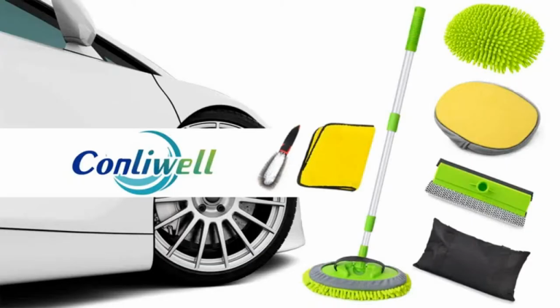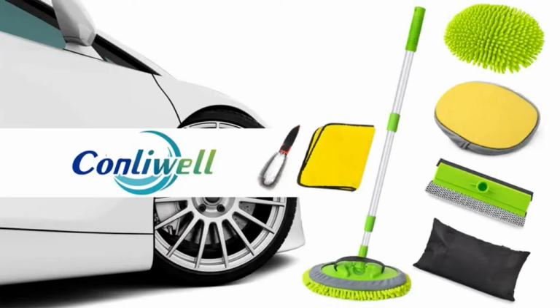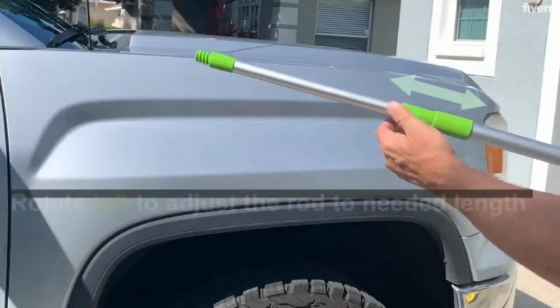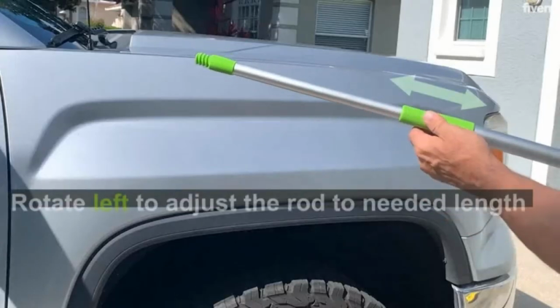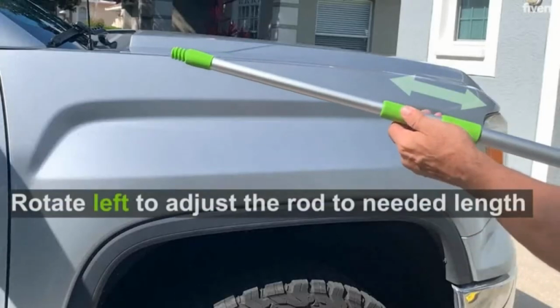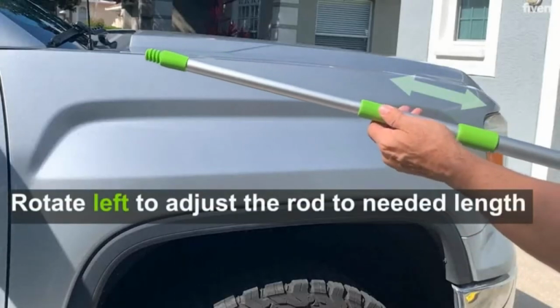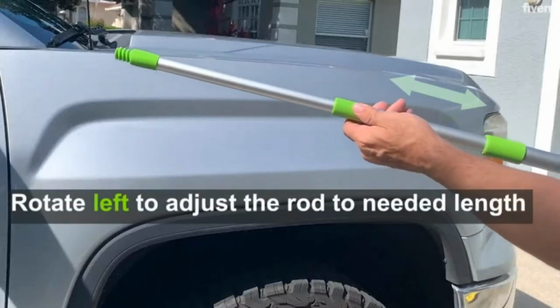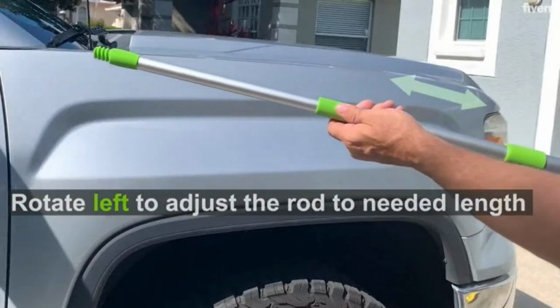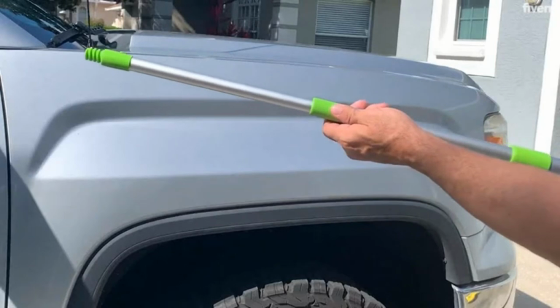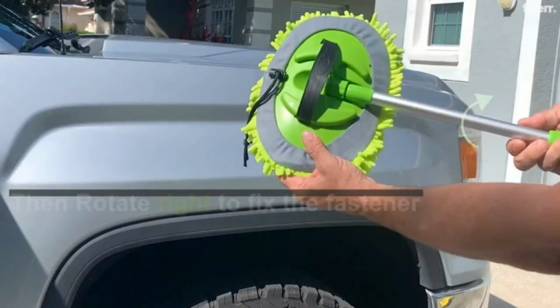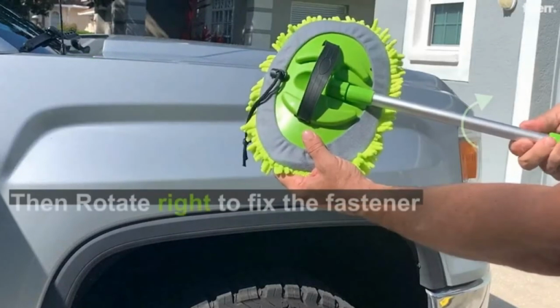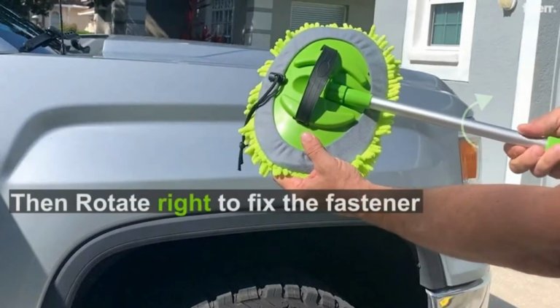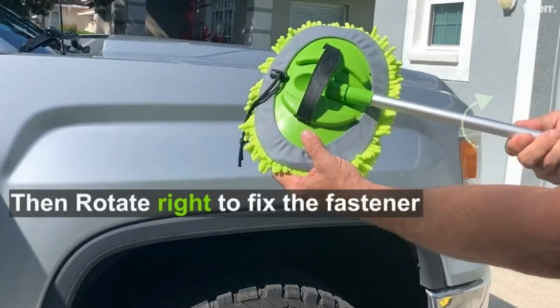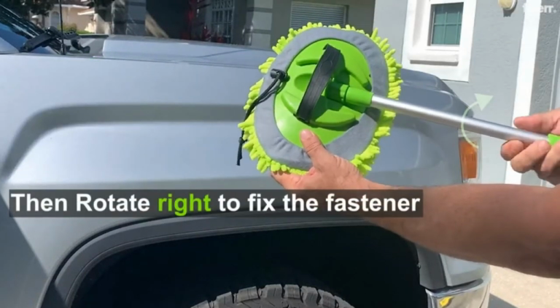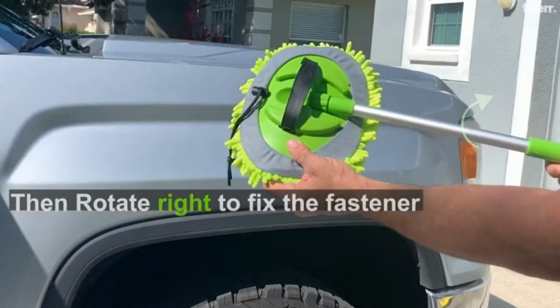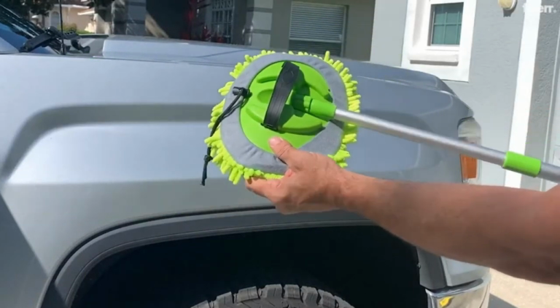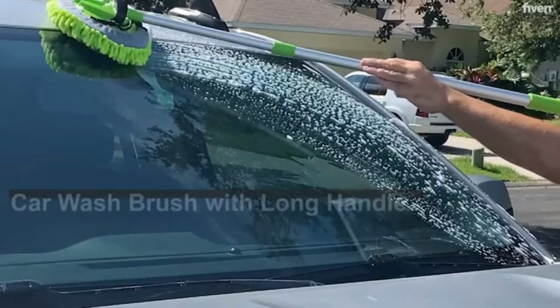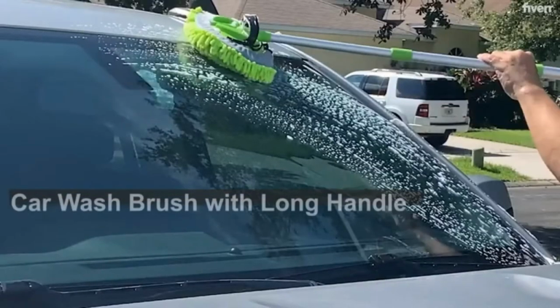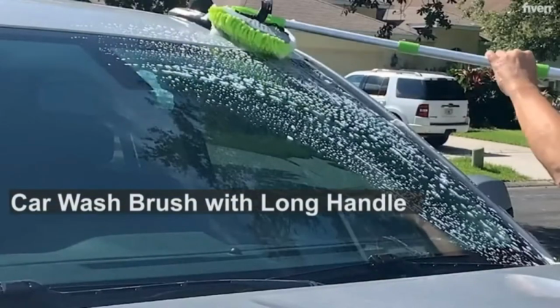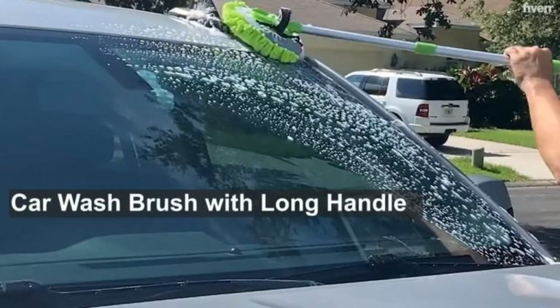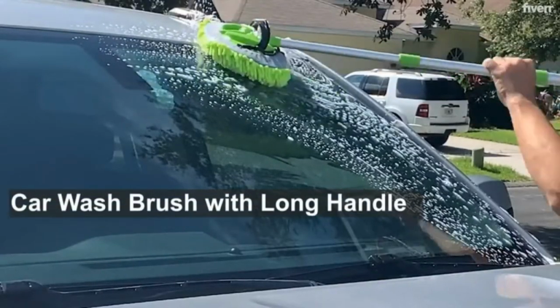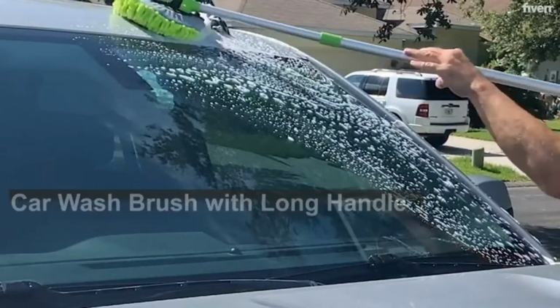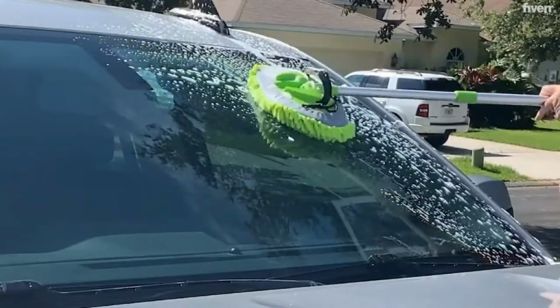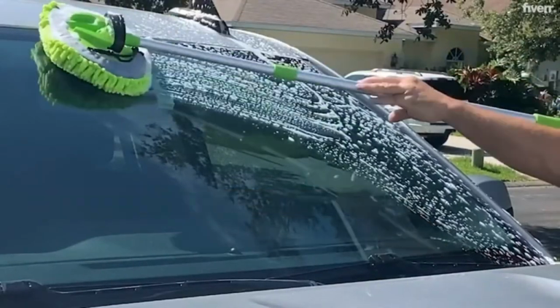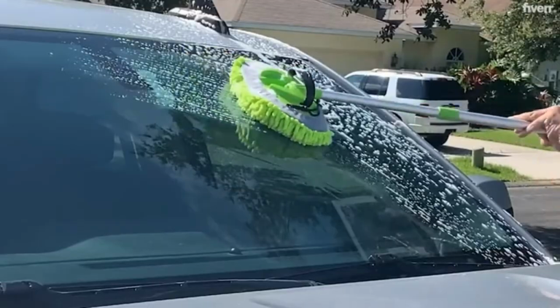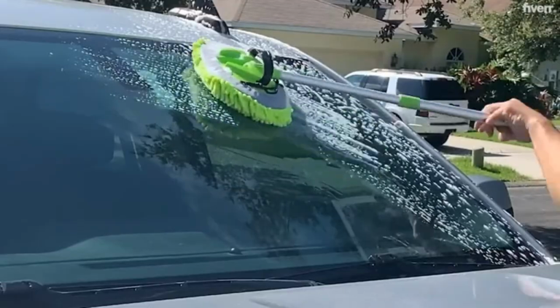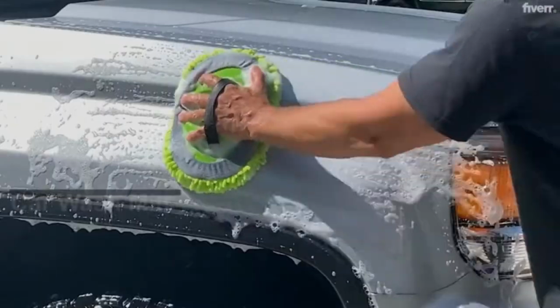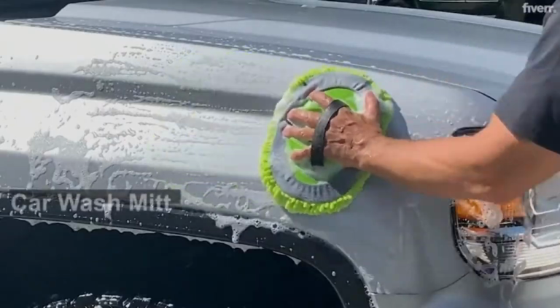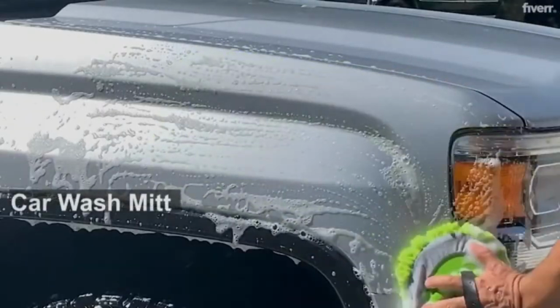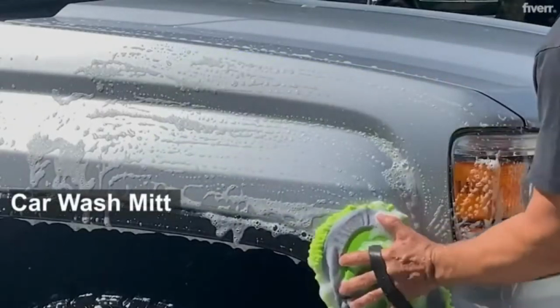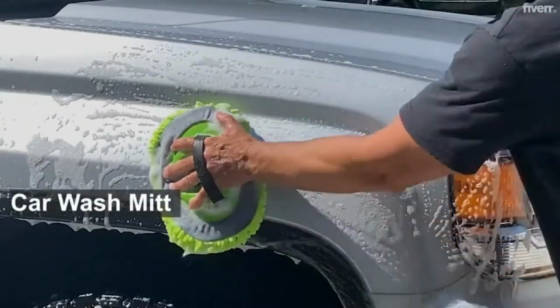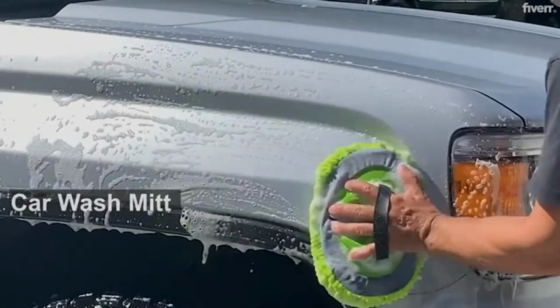The microfiber mop head is soft and lint-free, and it won't scratch the car's paint or other delicate surfaces. Its cleaning power and water absorption help keep the car looking great.